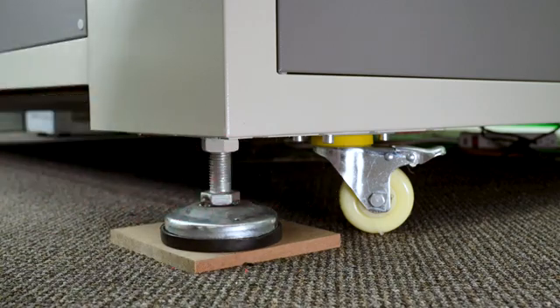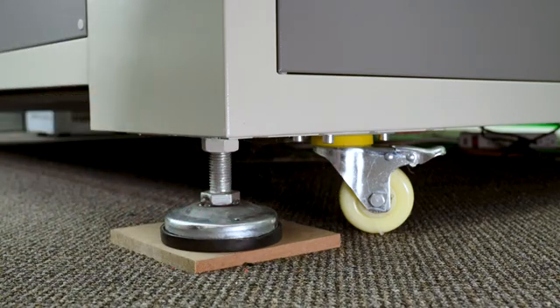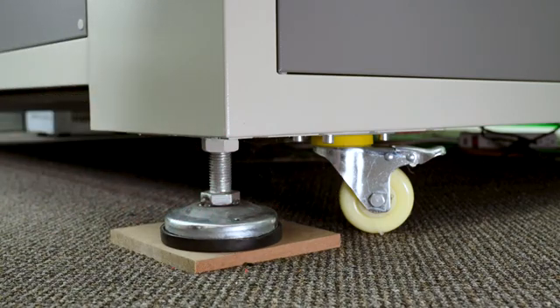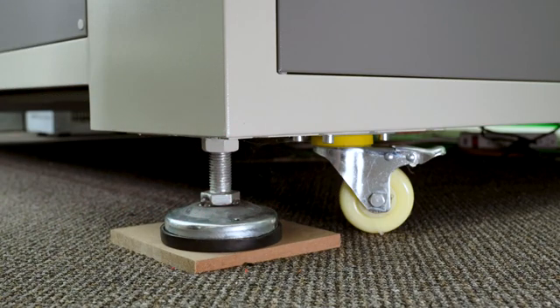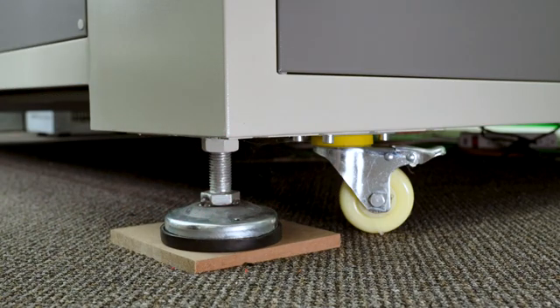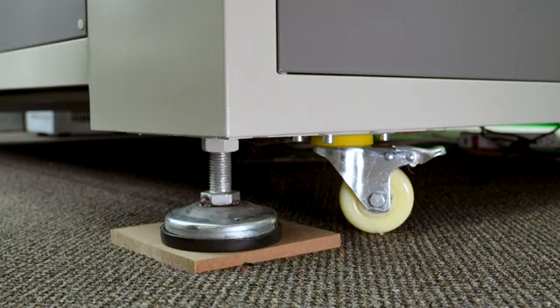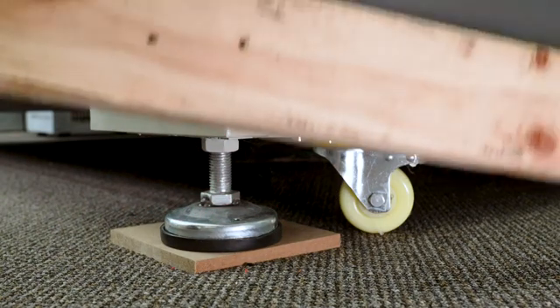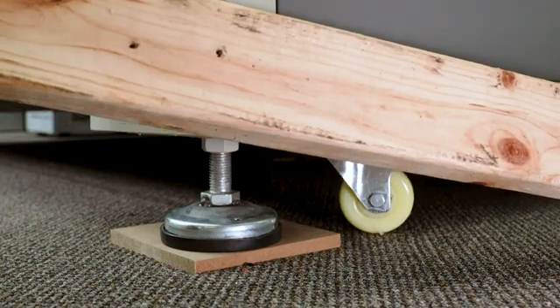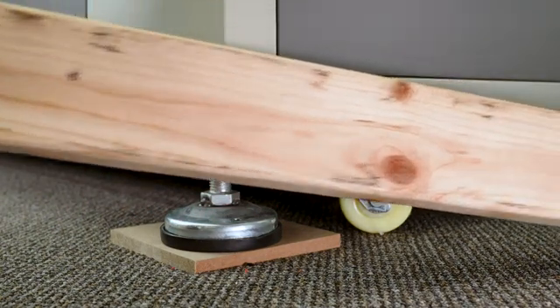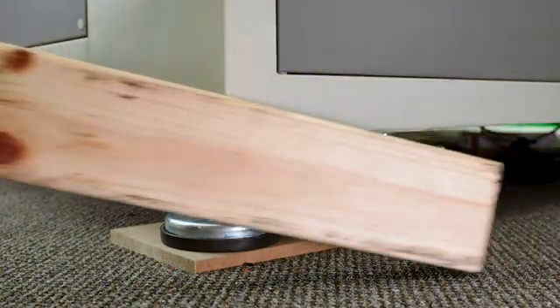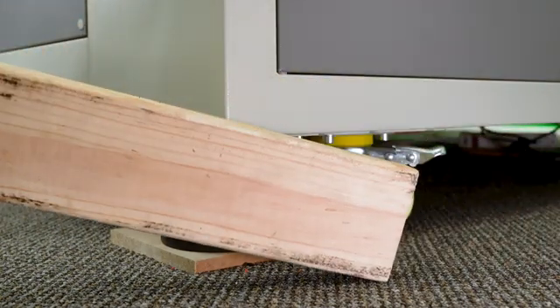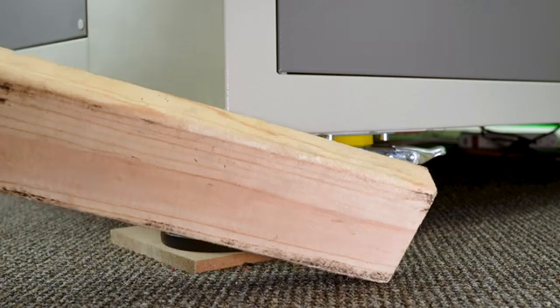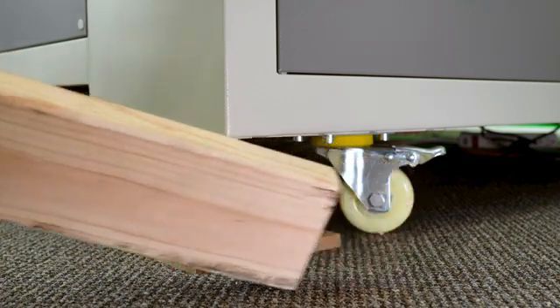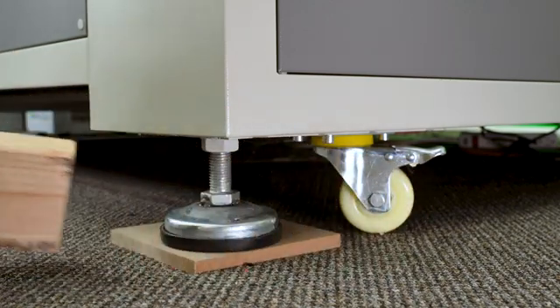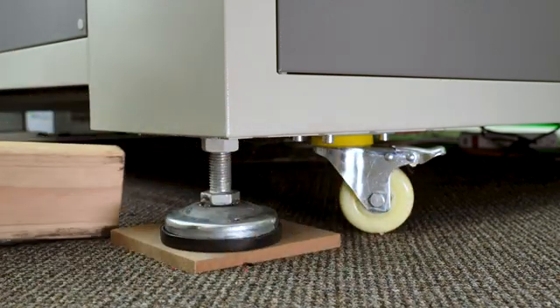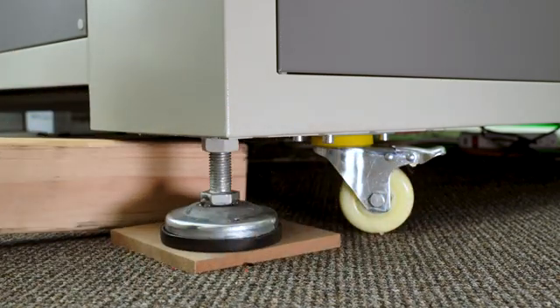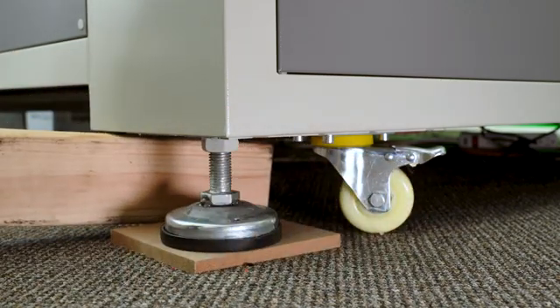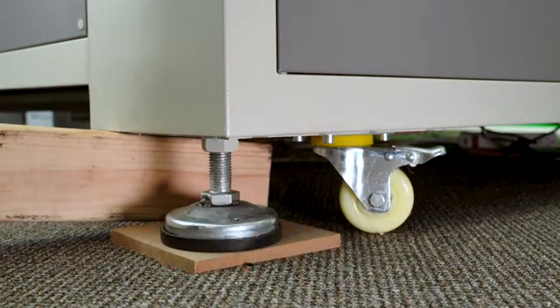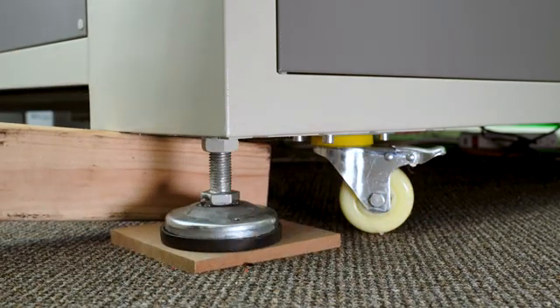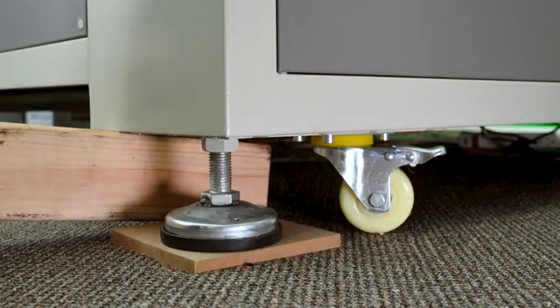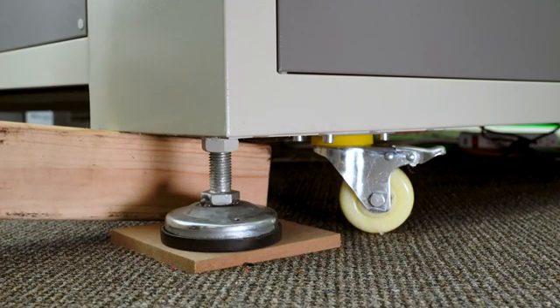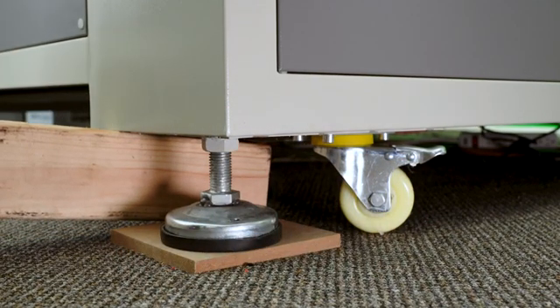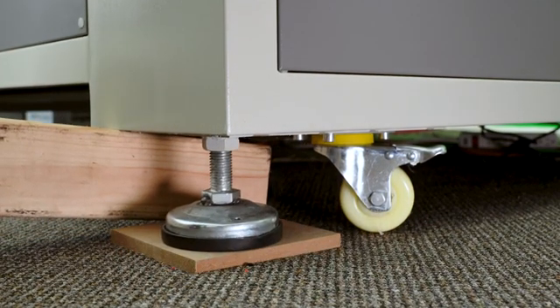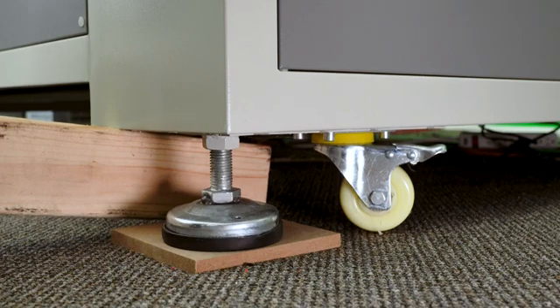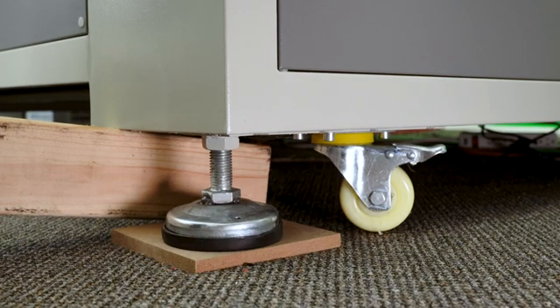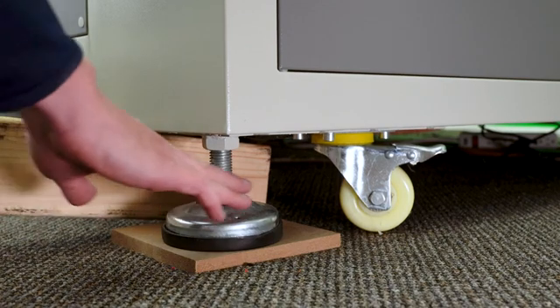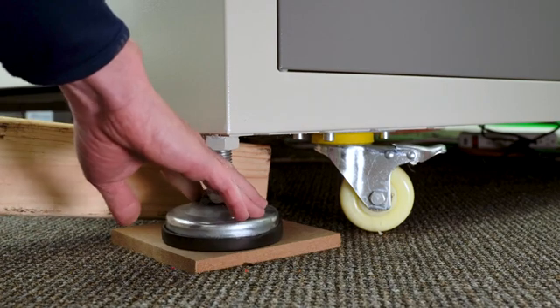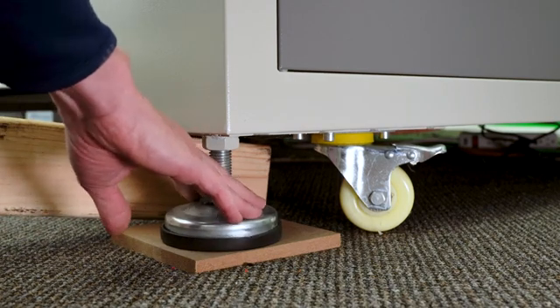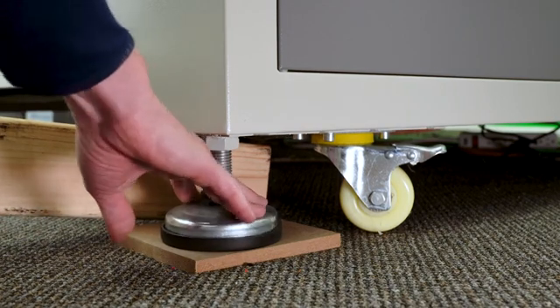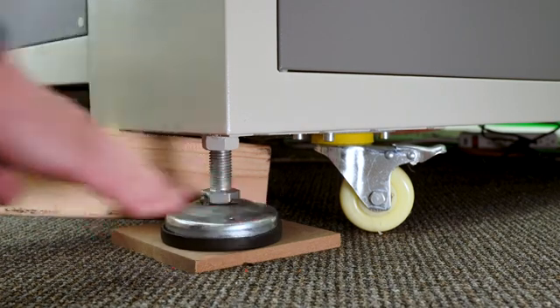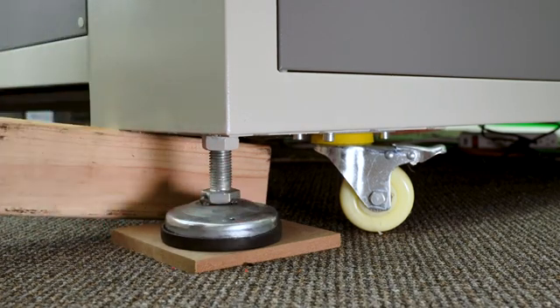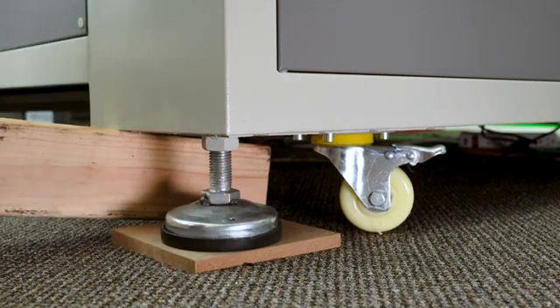That's where I employ the use of a pry bar — in this case a two-by-four — and I can place that underneath the machine and manually raise the corner of the machine up, where I can by hand make the adjustments that I need to.